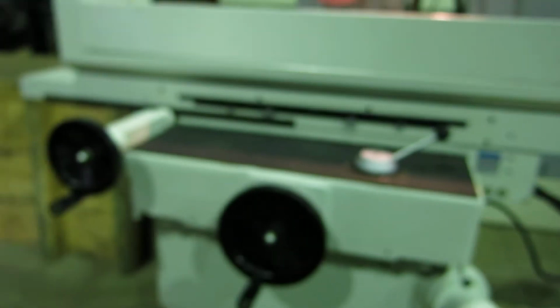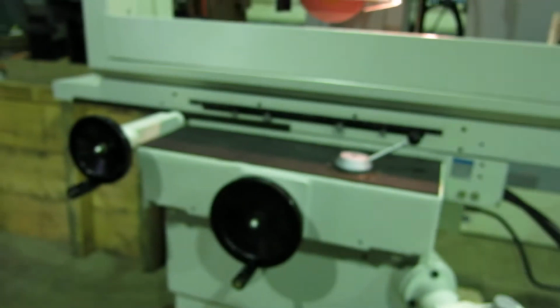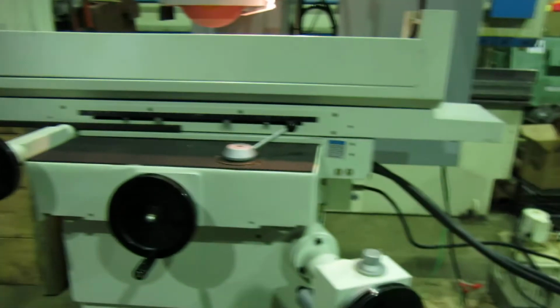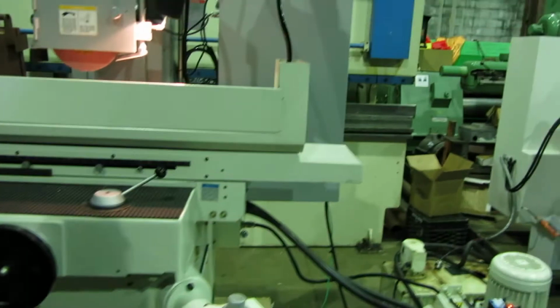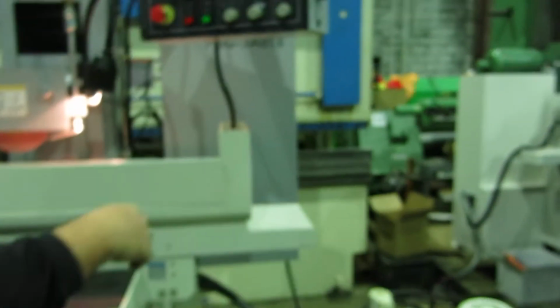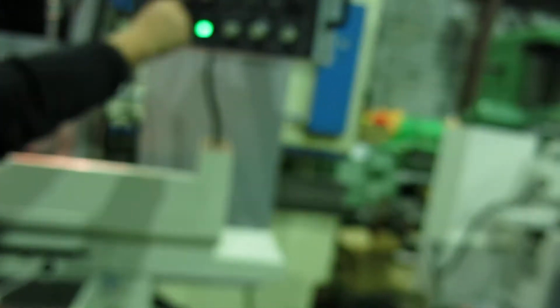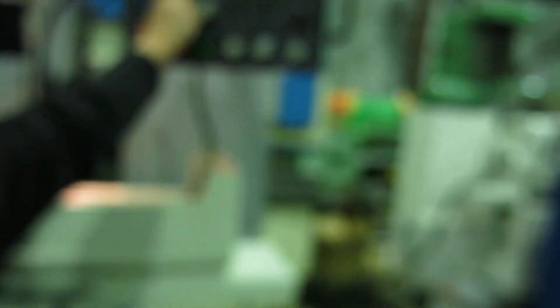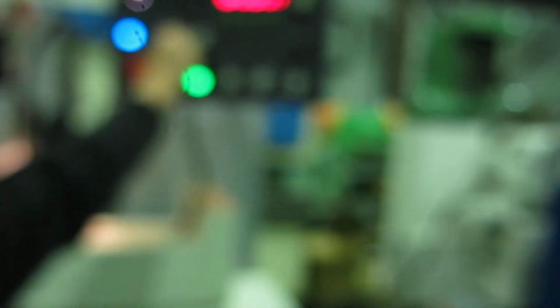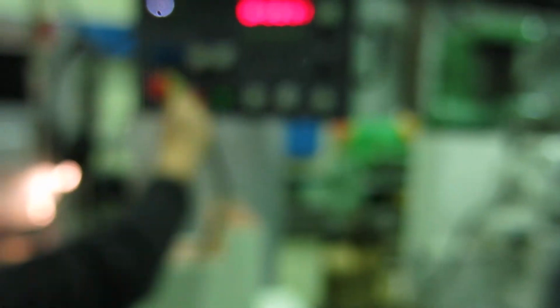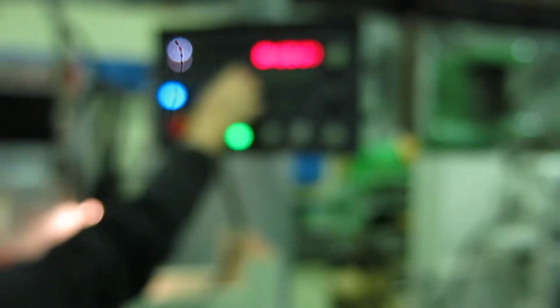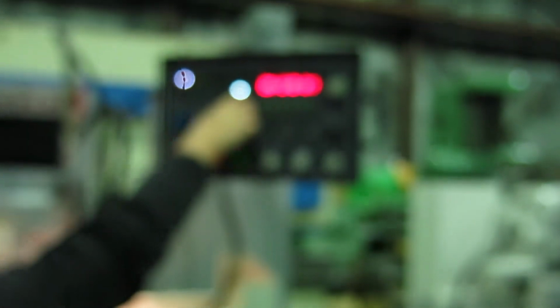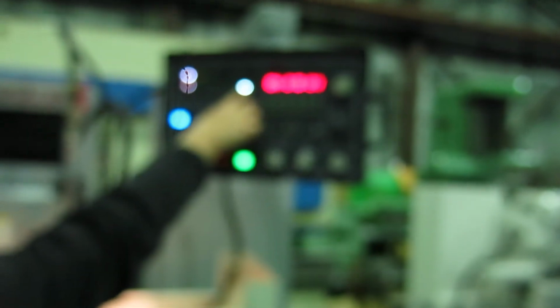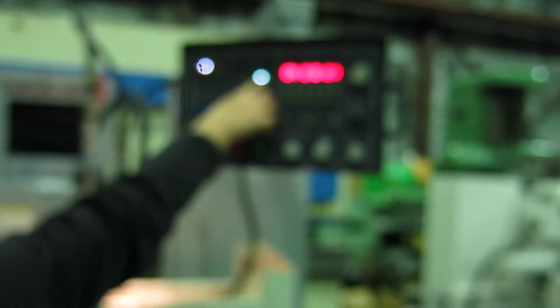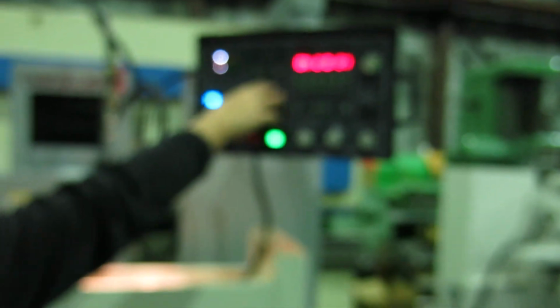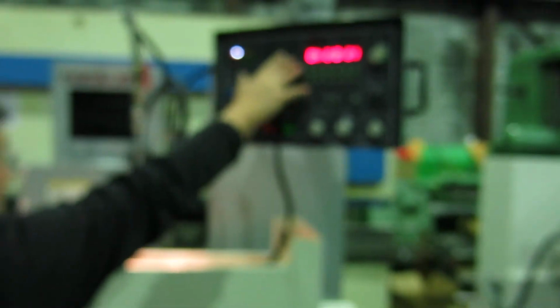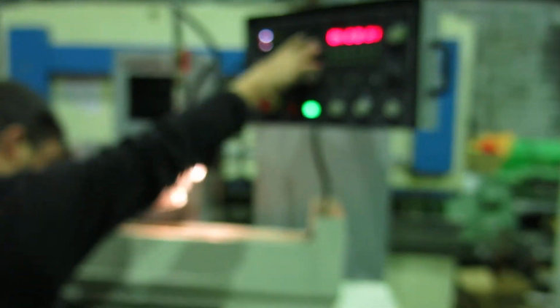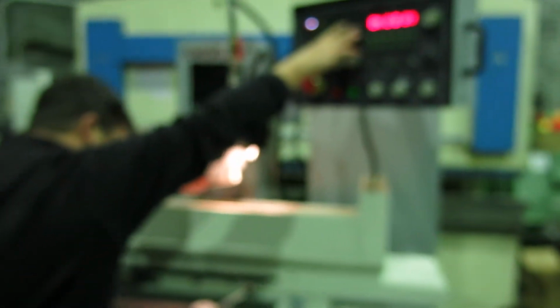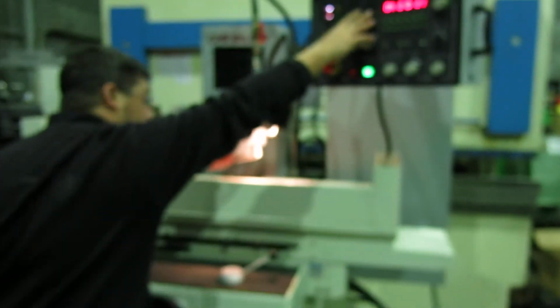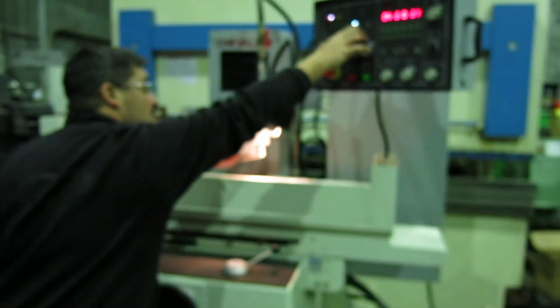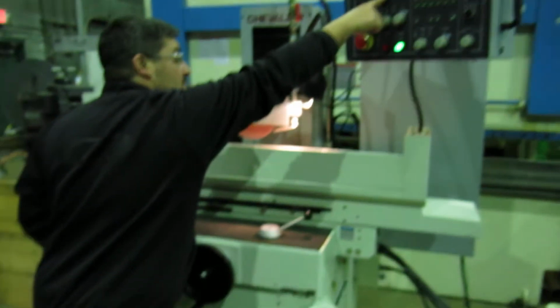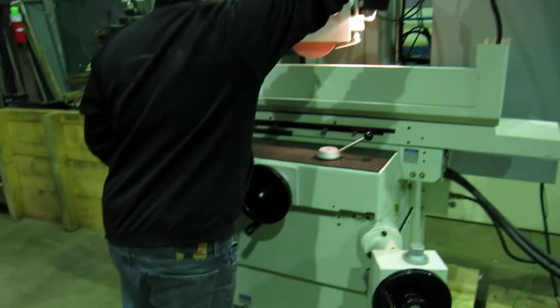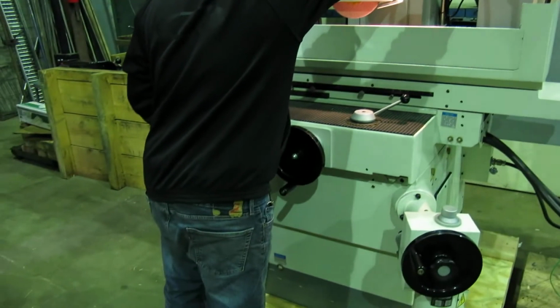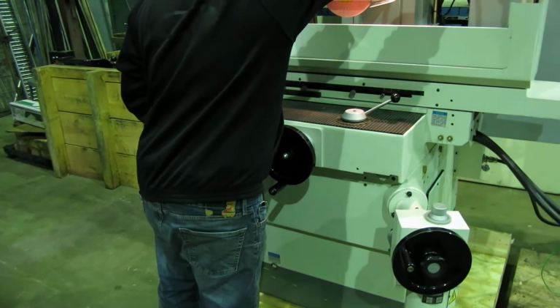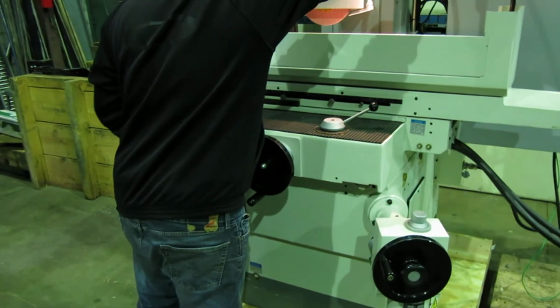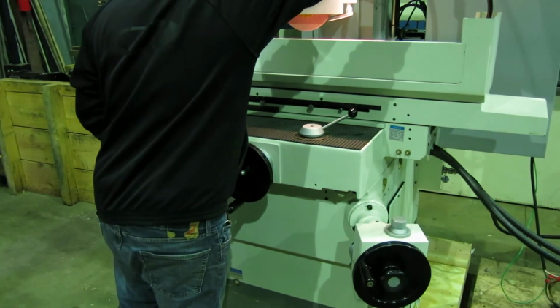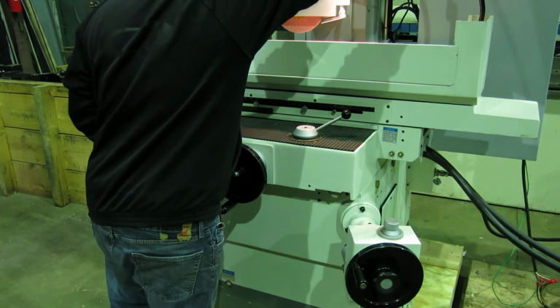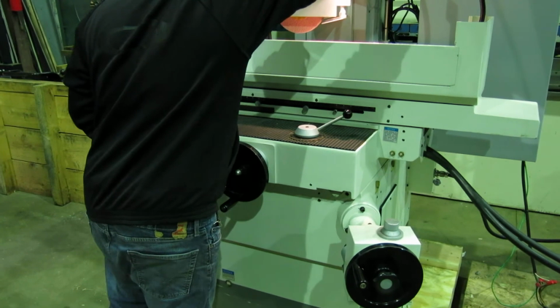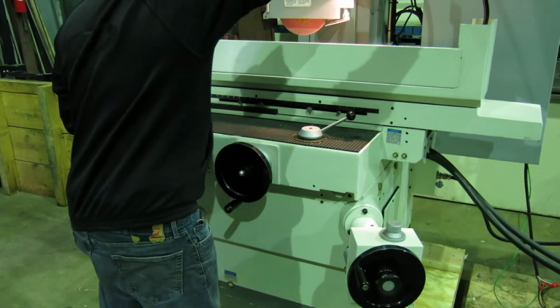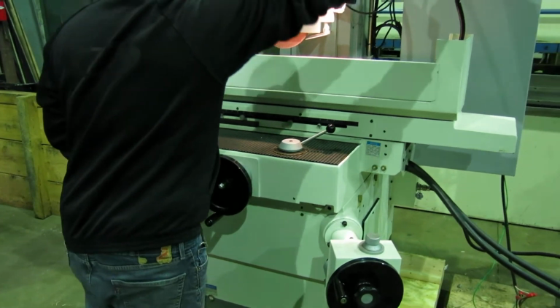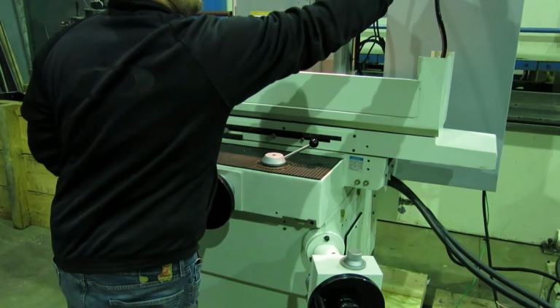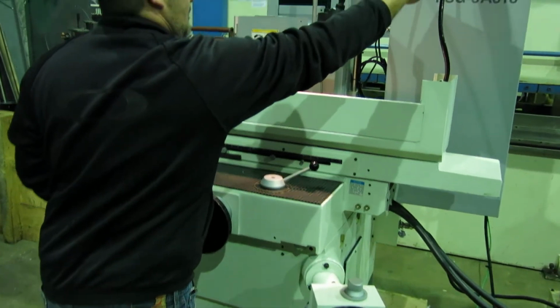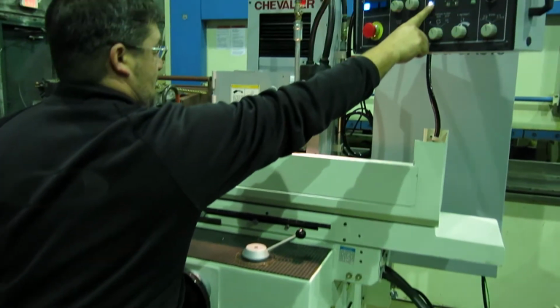You want to run it? You got to jog — manual. Jogging the table in and out manually. Jog the spindle.